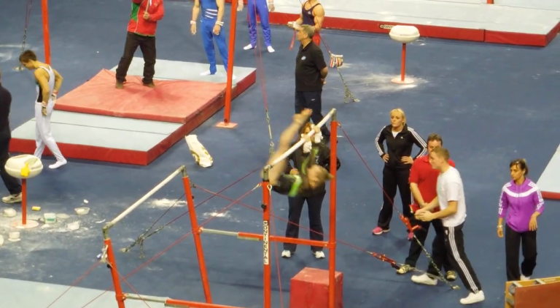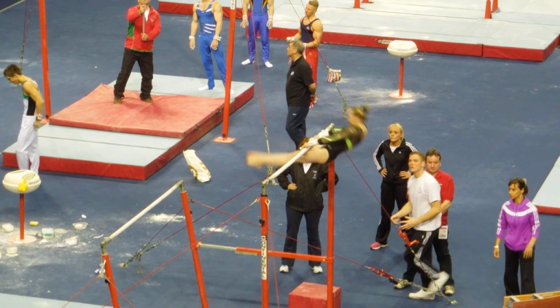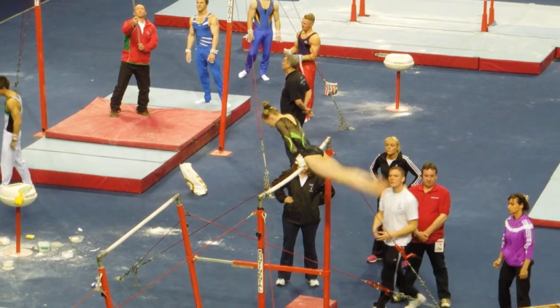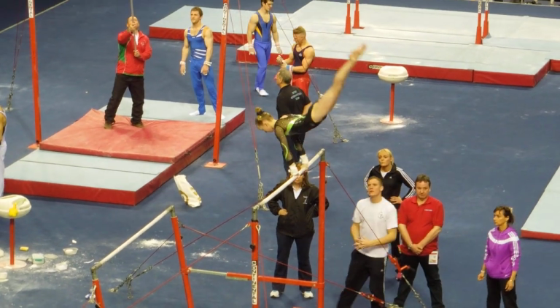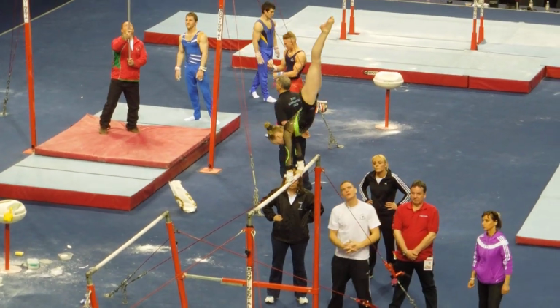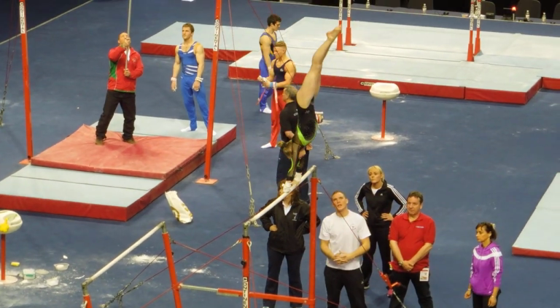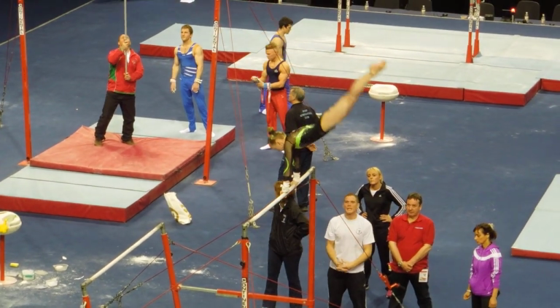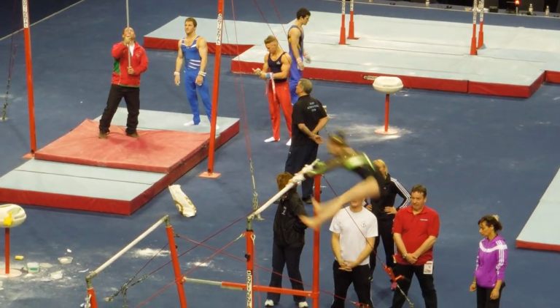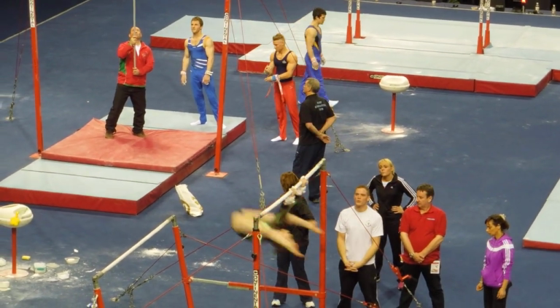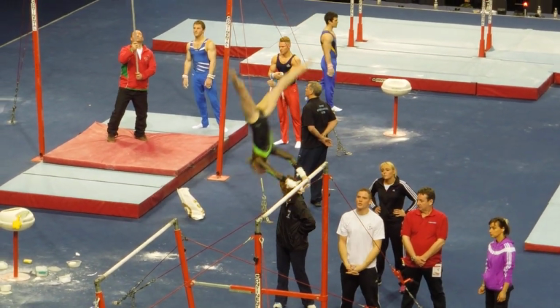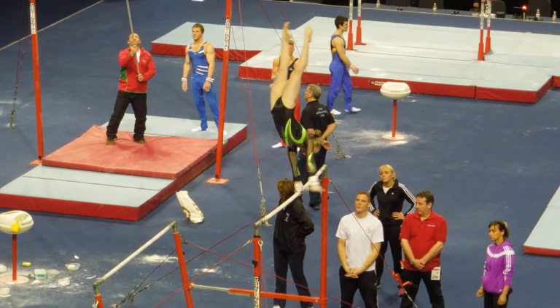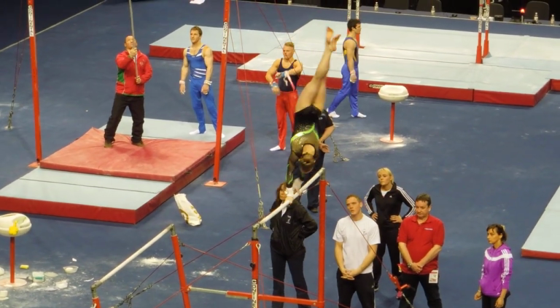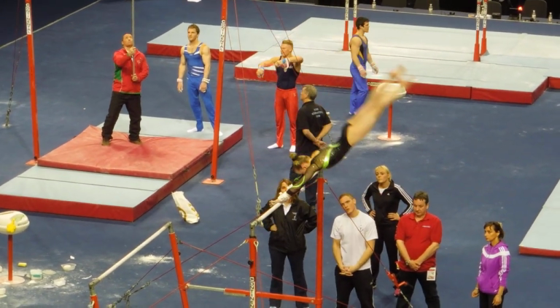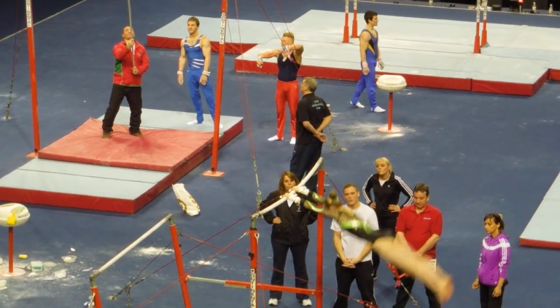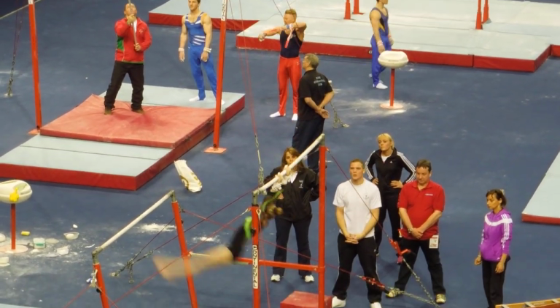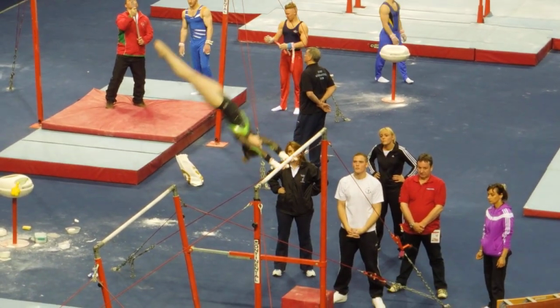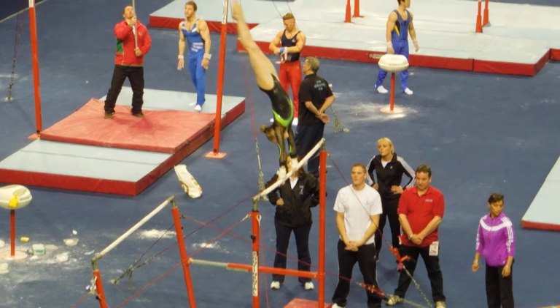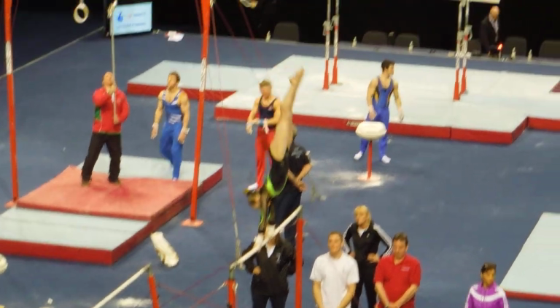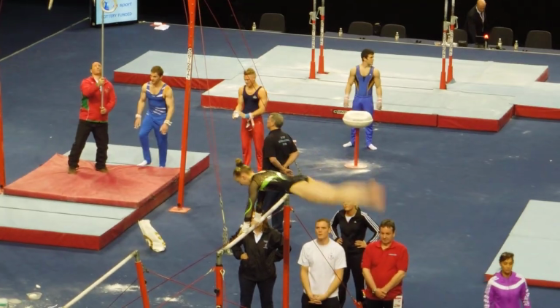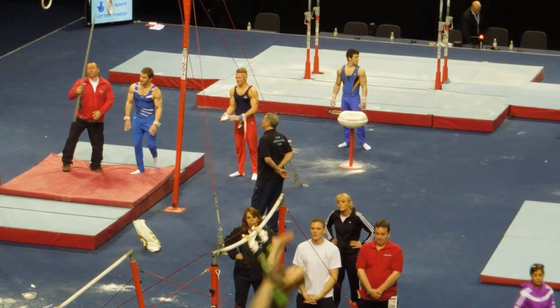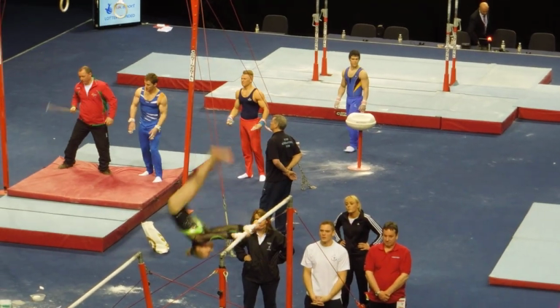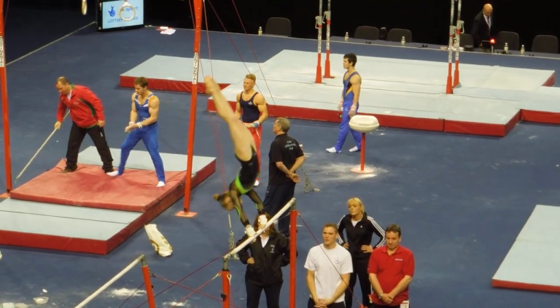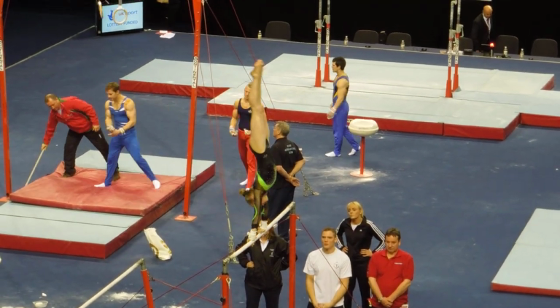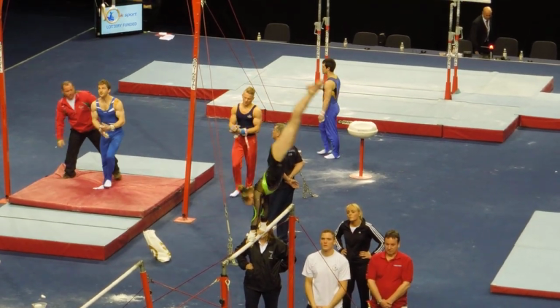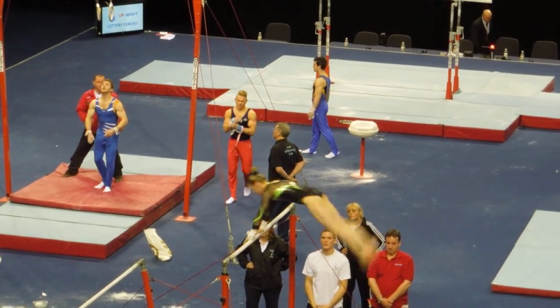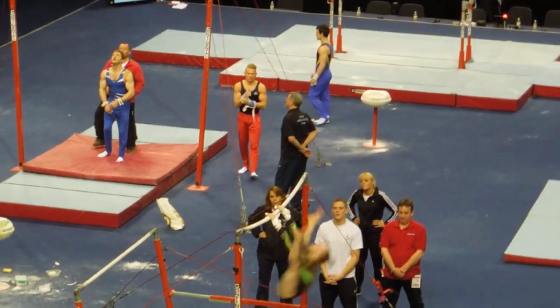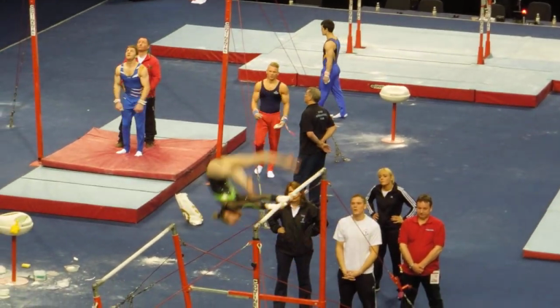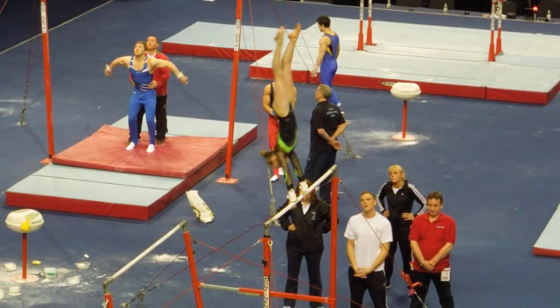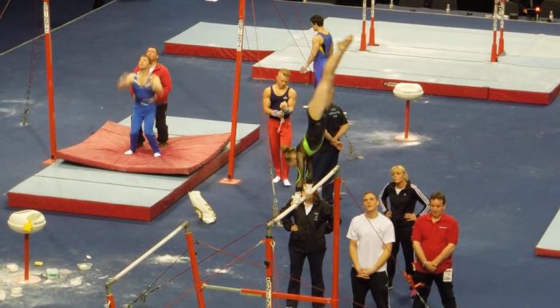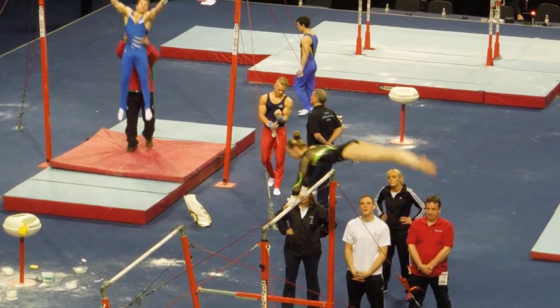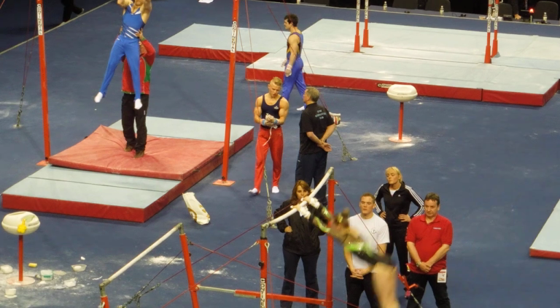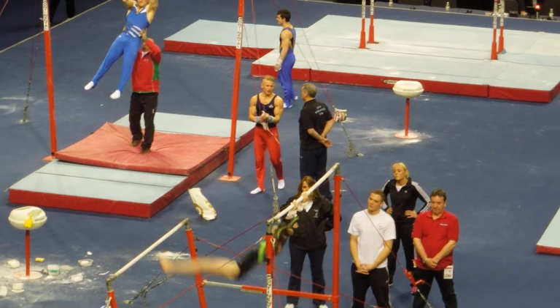I think they want to see a balanced routine rather than just strength, strength, strength. So they do have proper strength but they also have to show their swings as well. I wish they had to before, but there's just a slight change in the attitude.